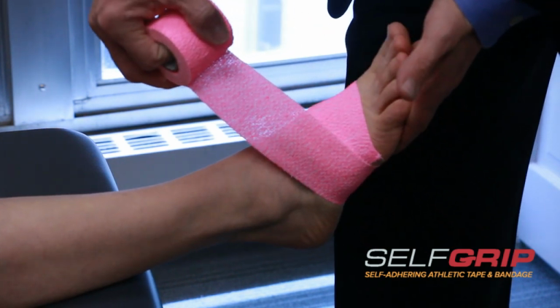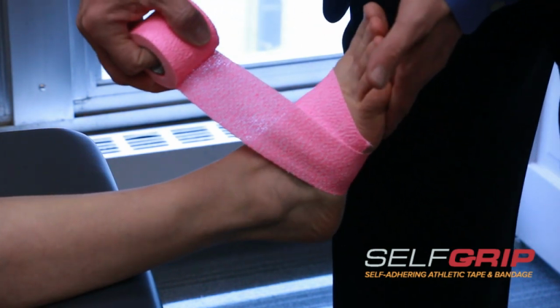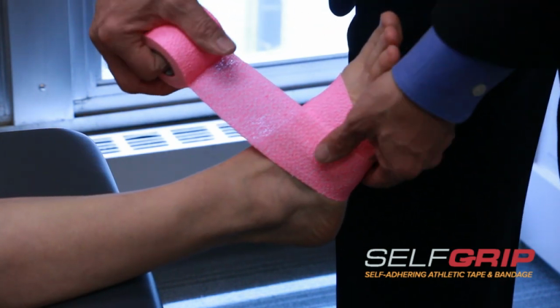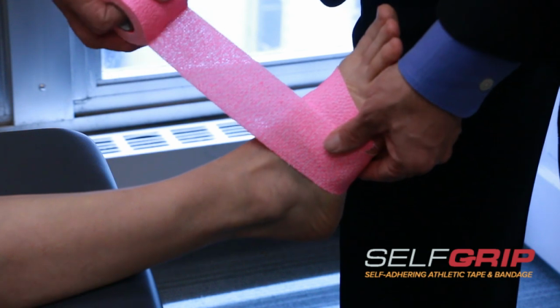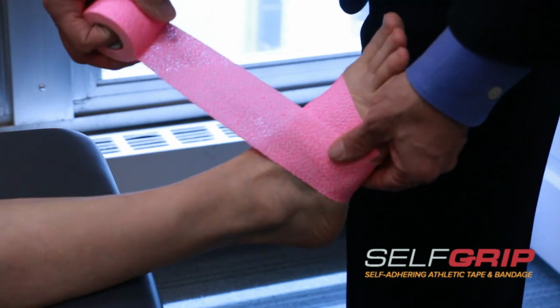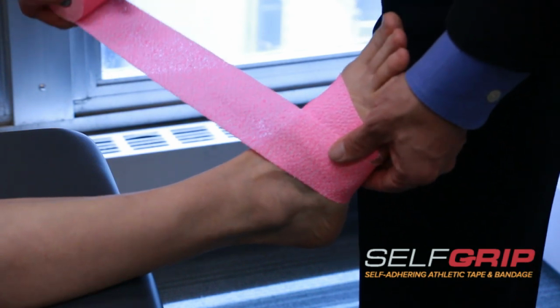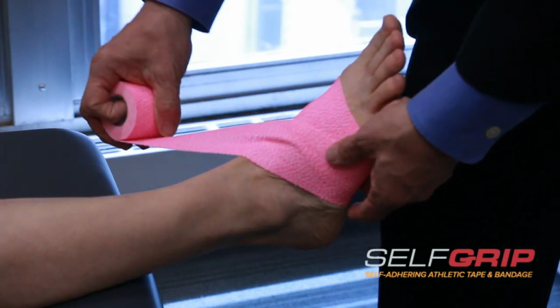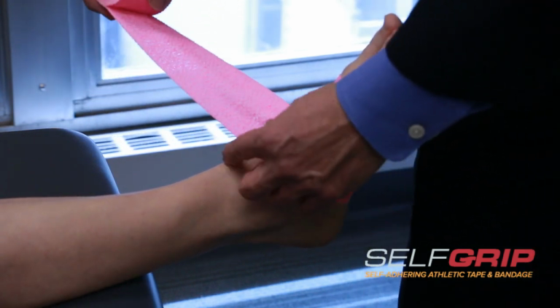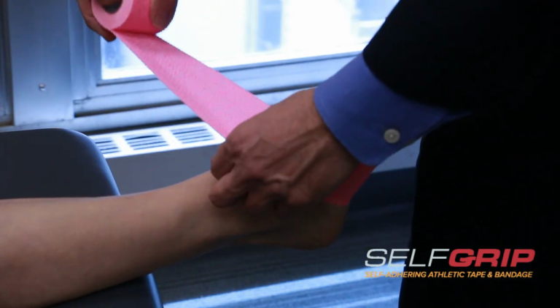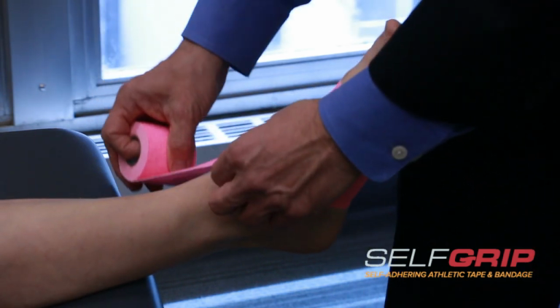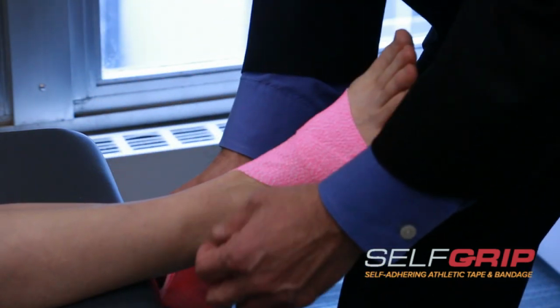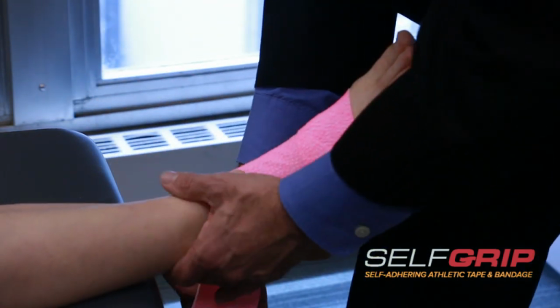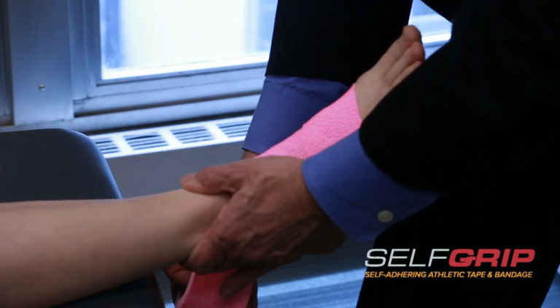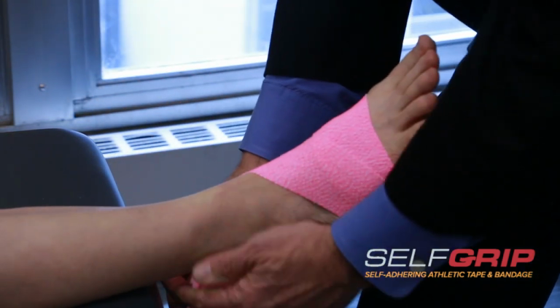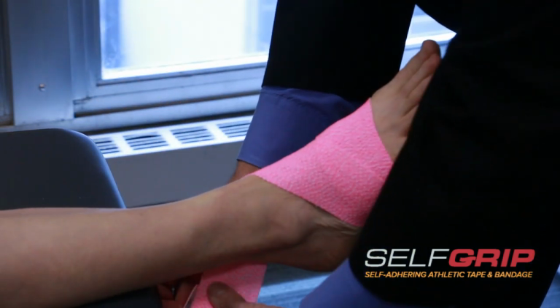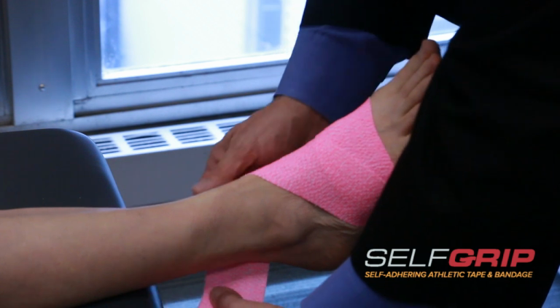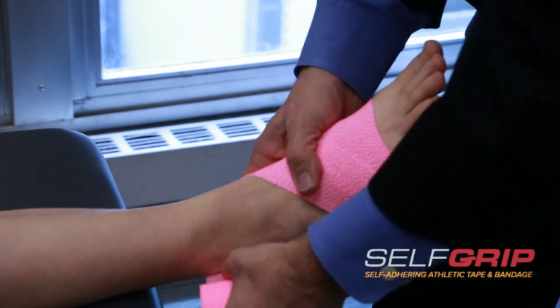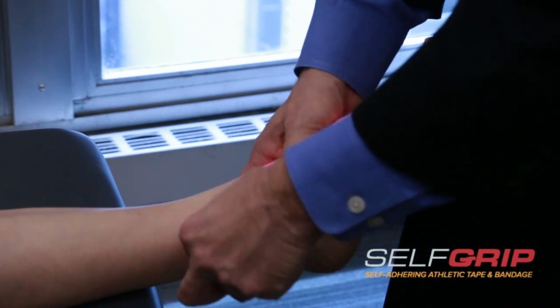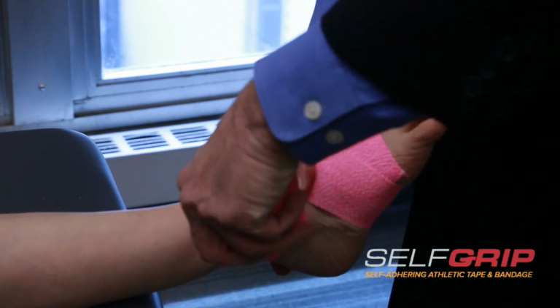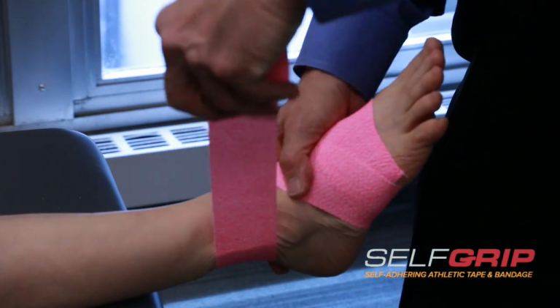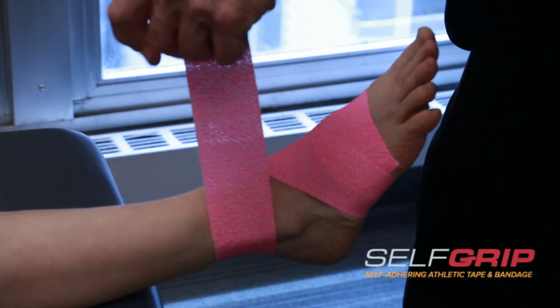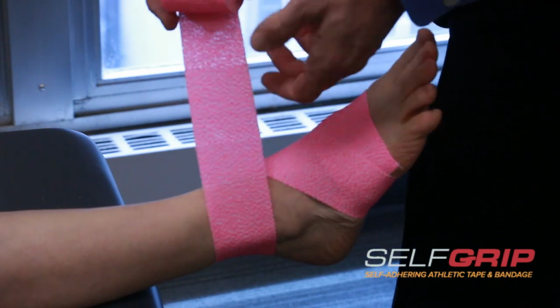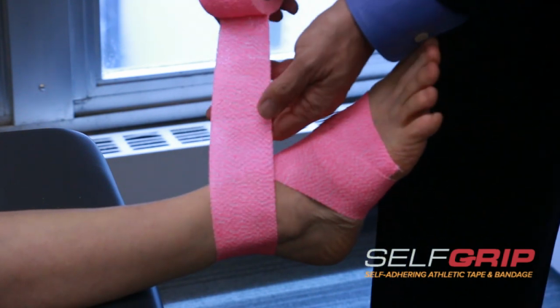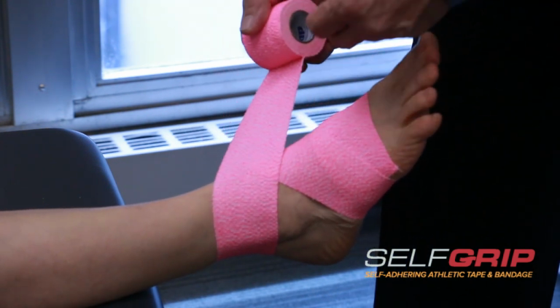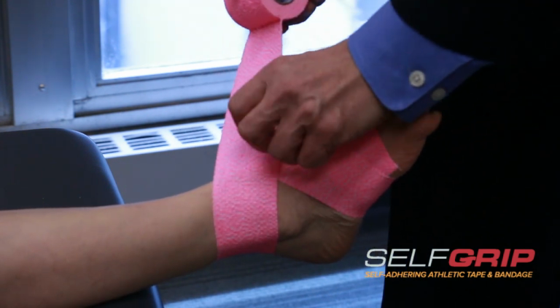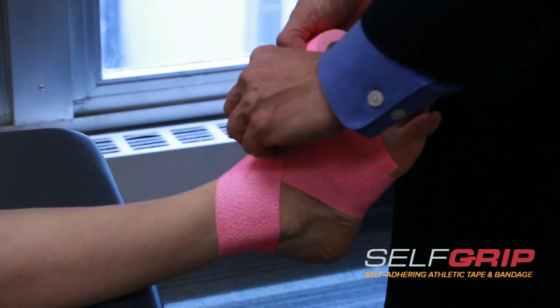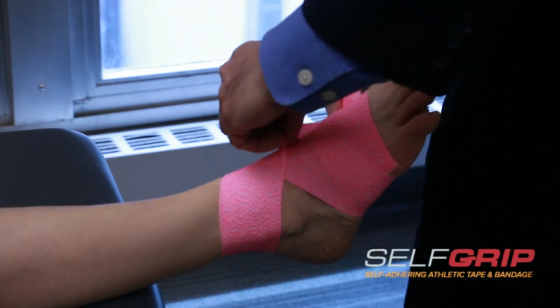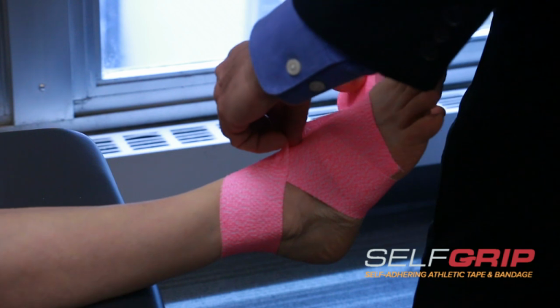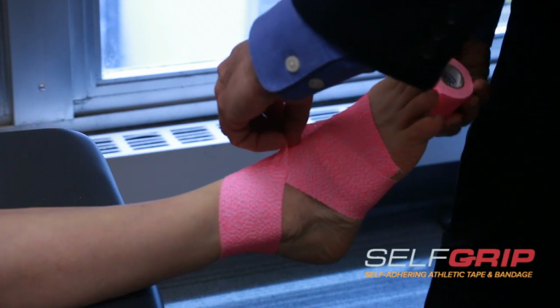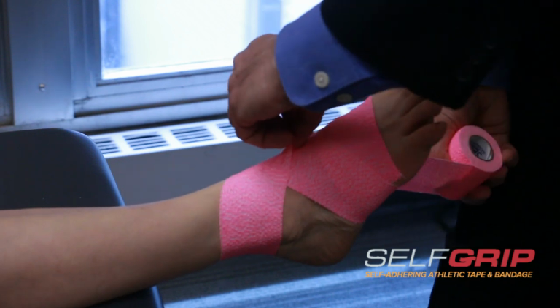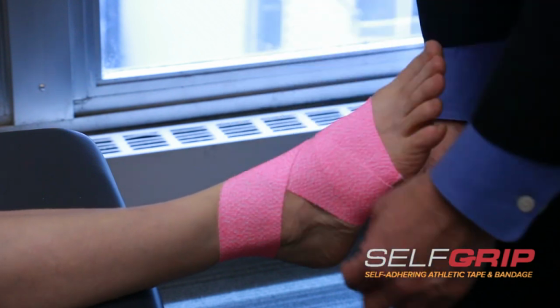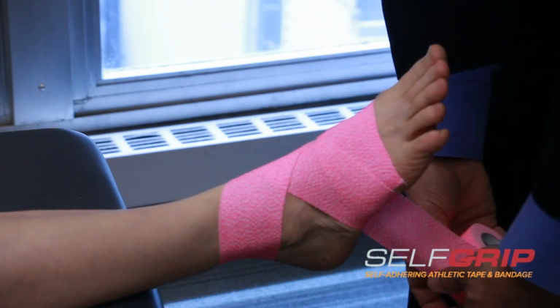What we're going to do is pull the foot up a little bit. We've lifted it up and we're going to do what we call a figure eight — coming down and around, making that figure eight right in here.